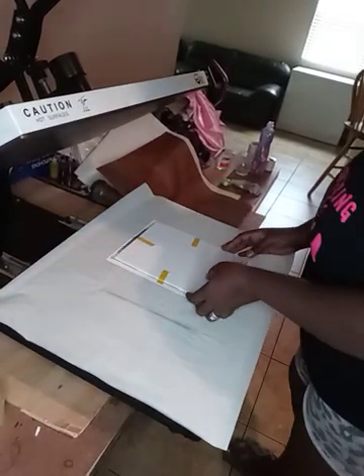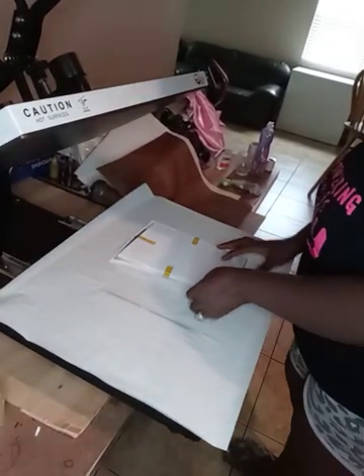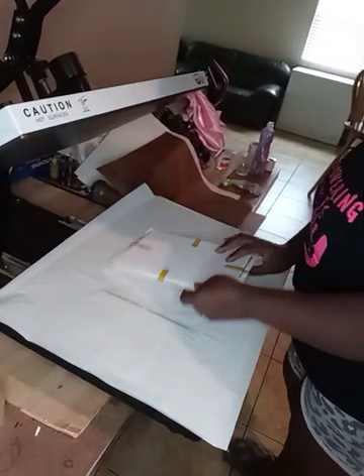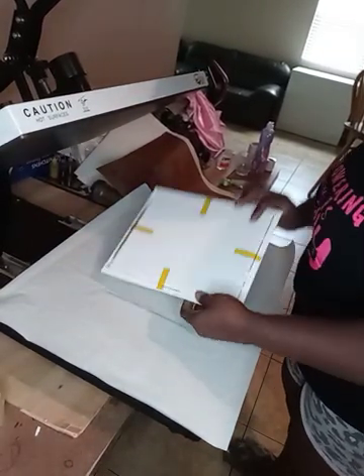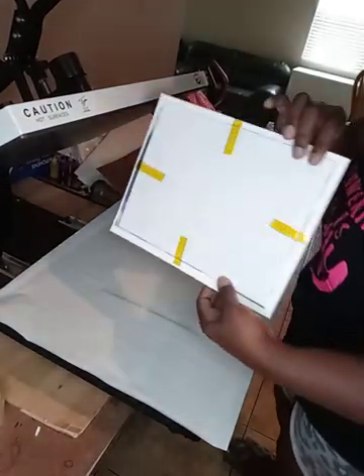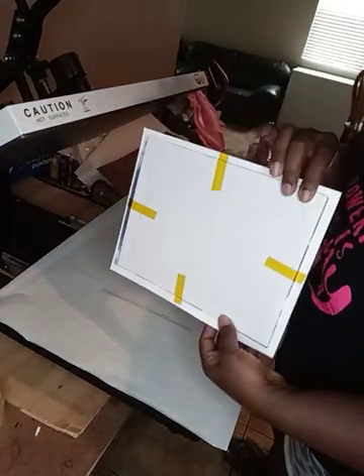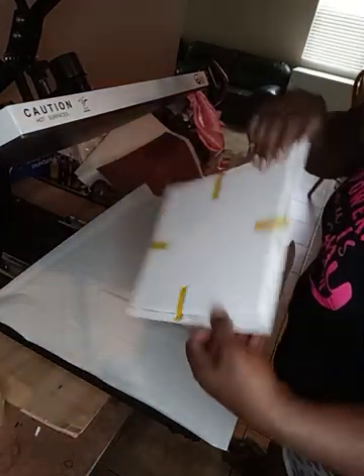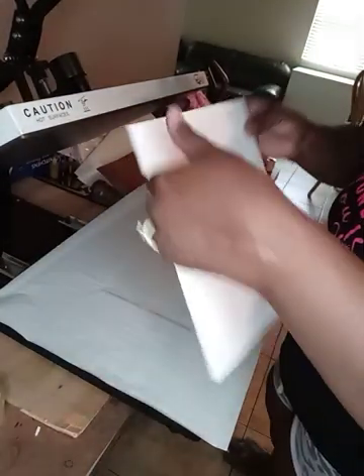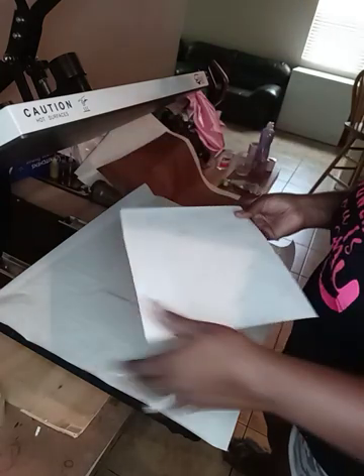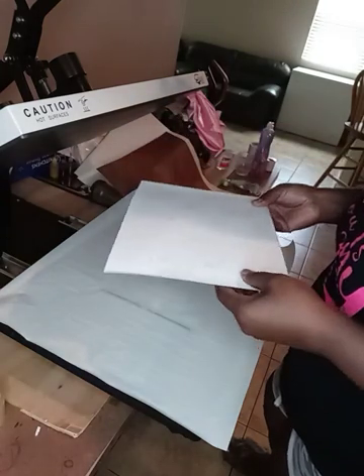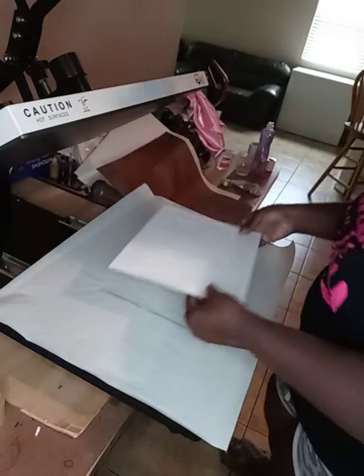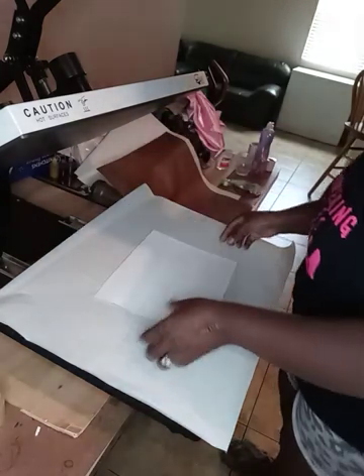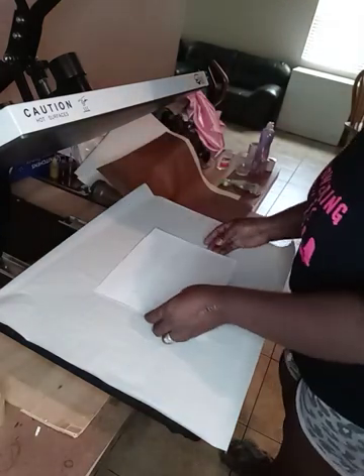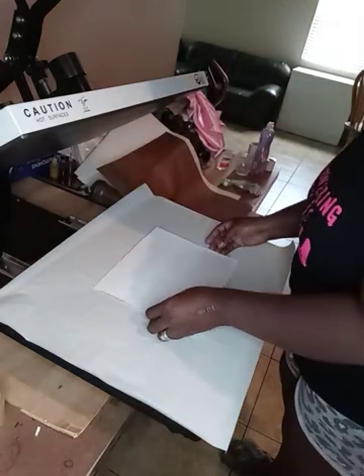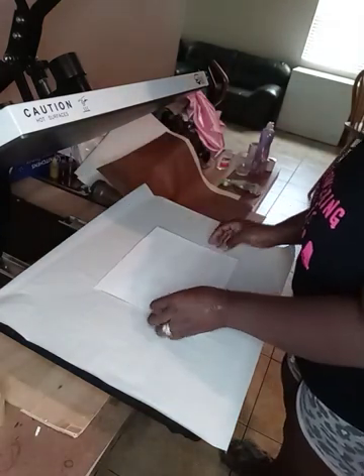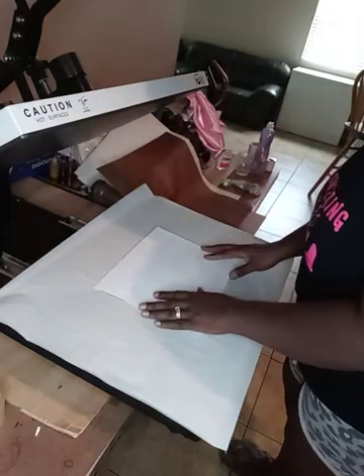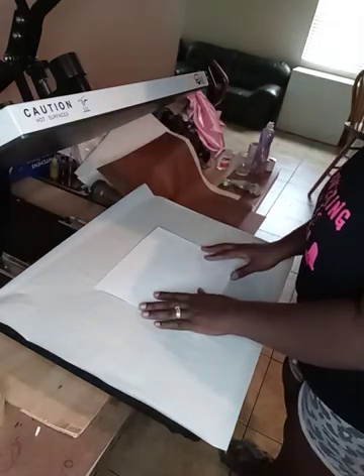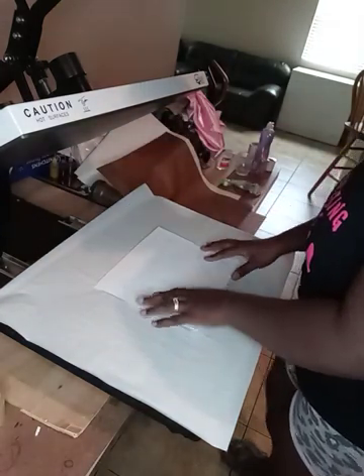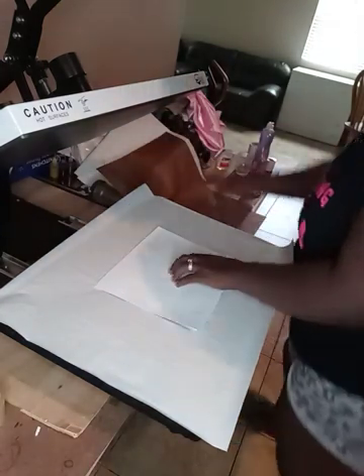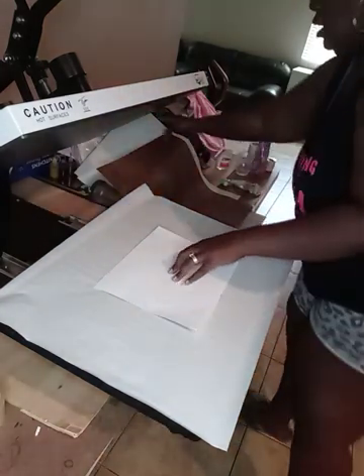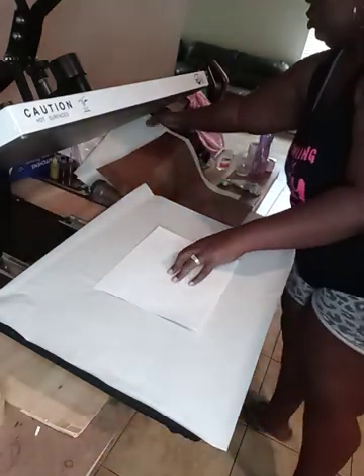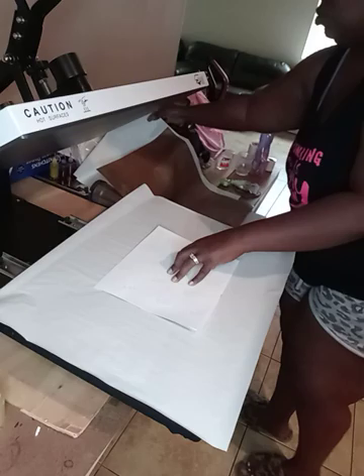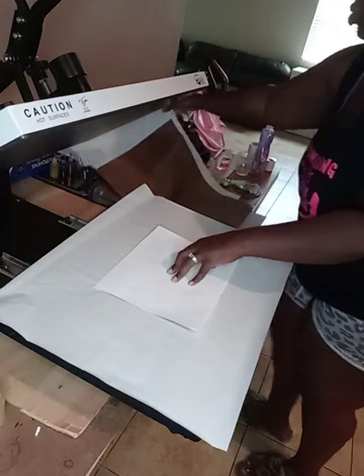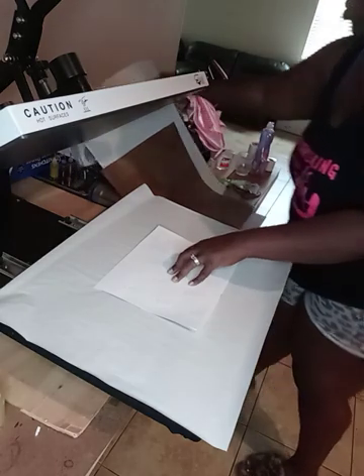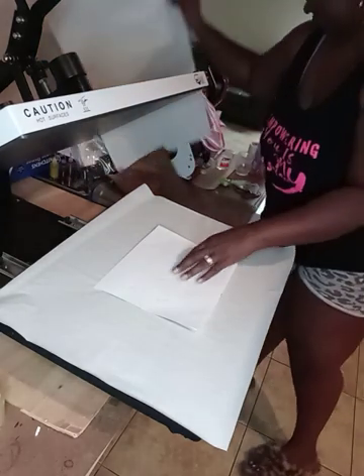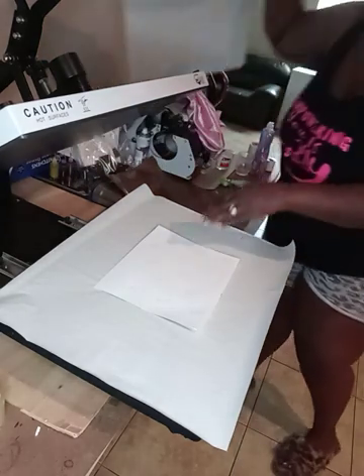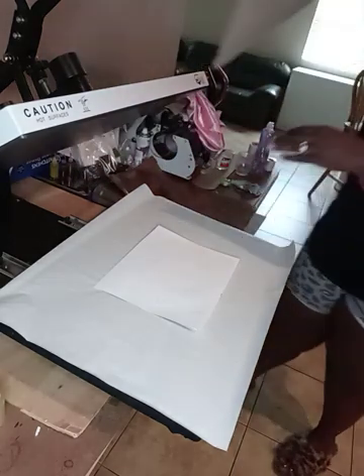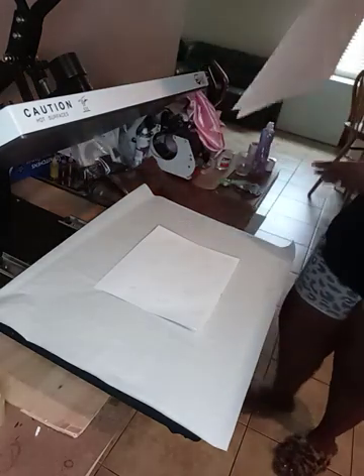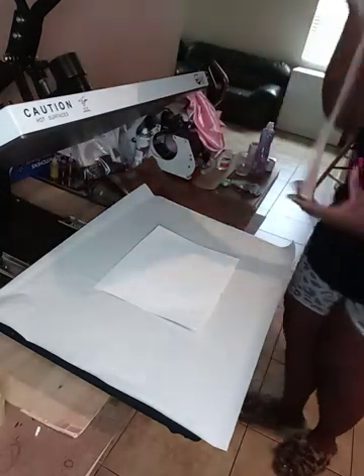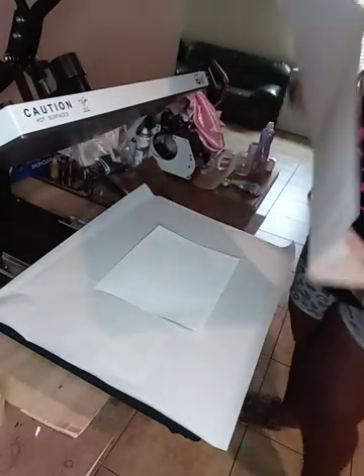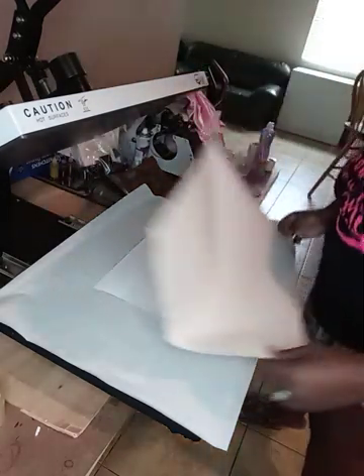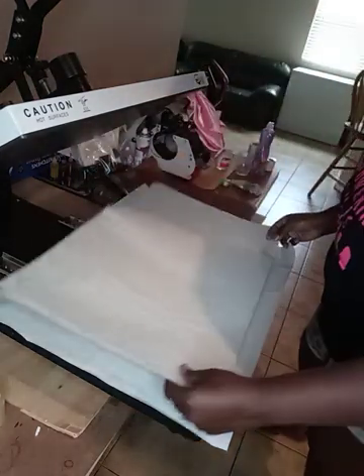So now we want to flip it. Now I am just going to use my burnout paper.